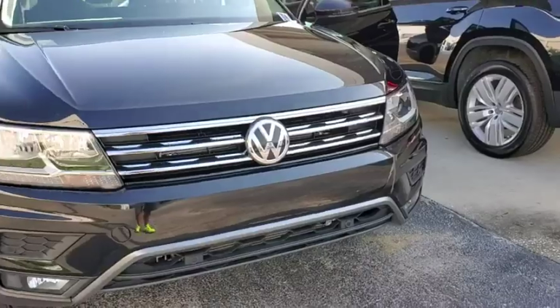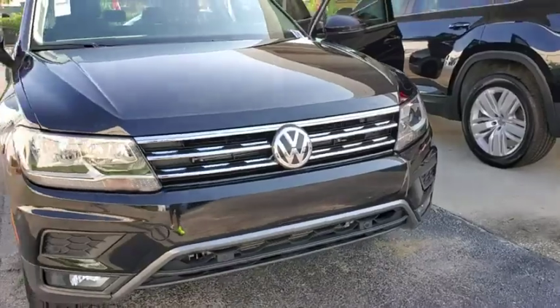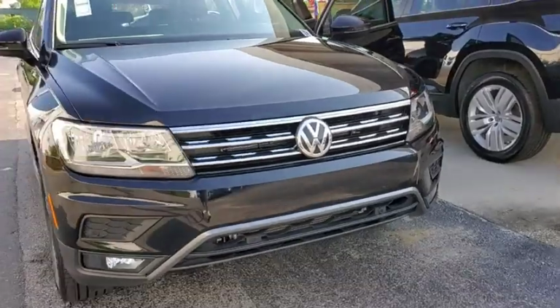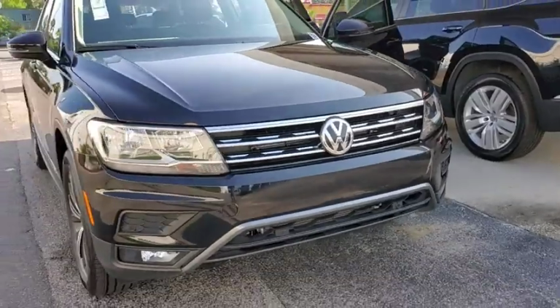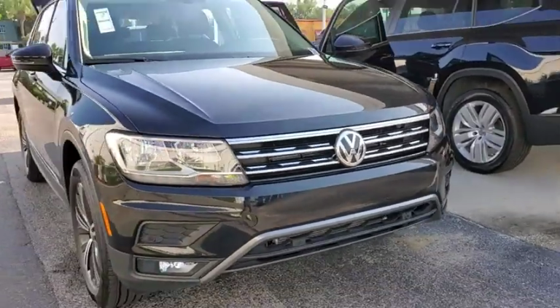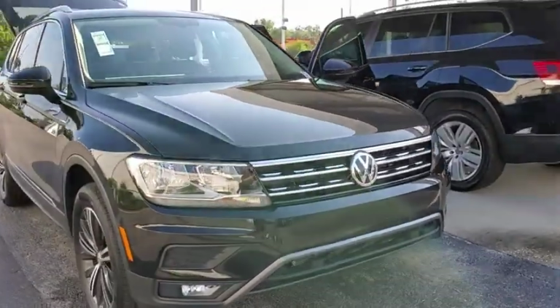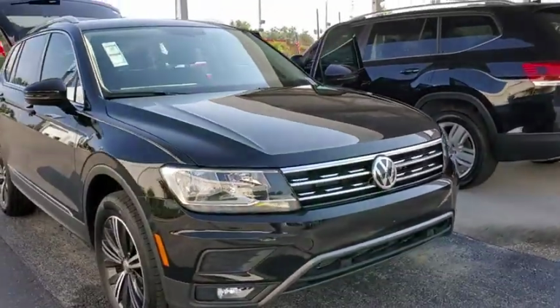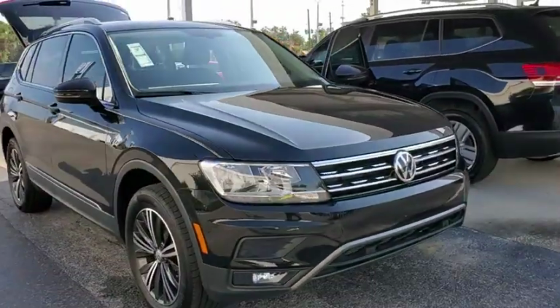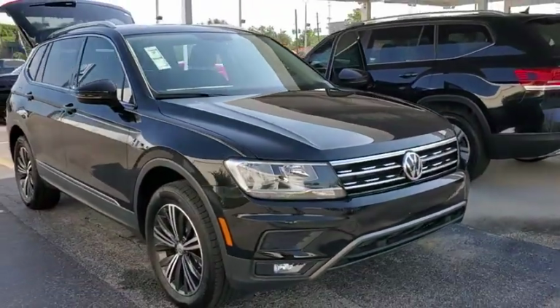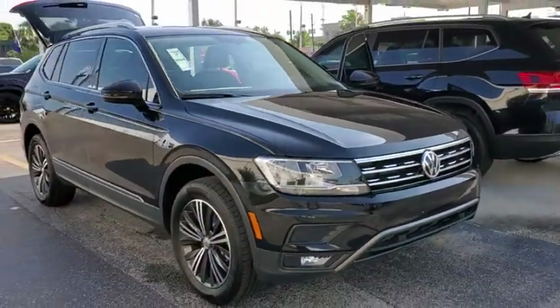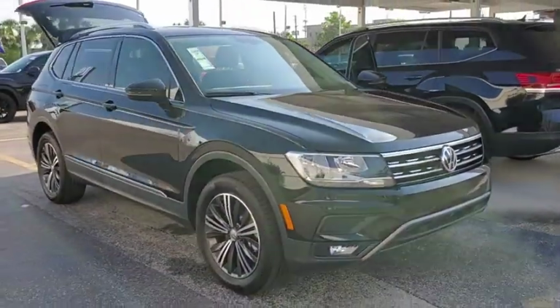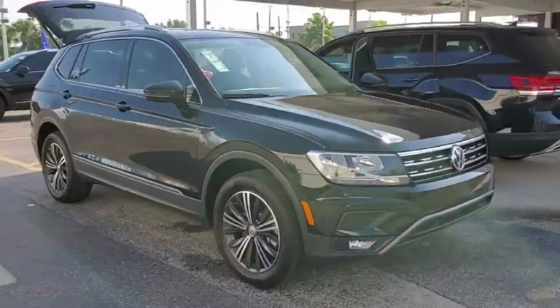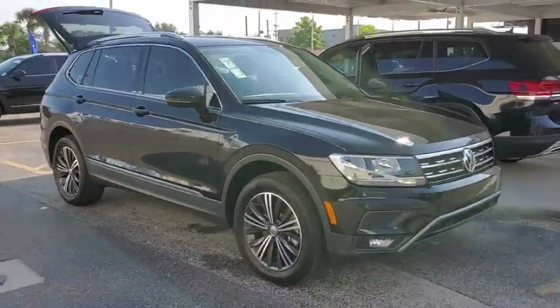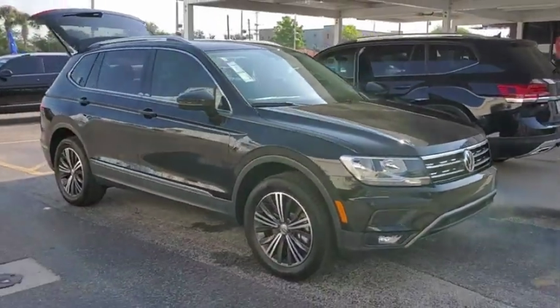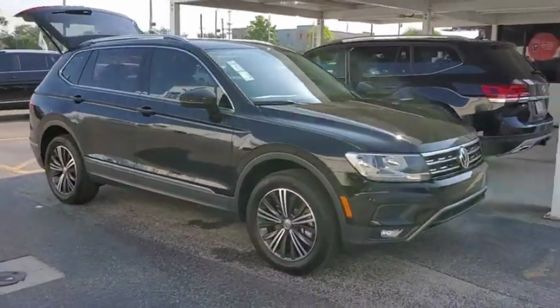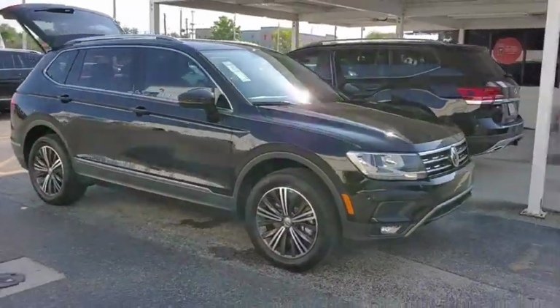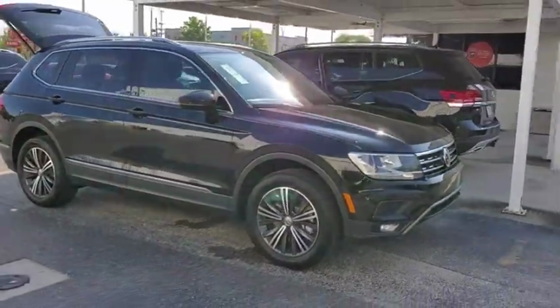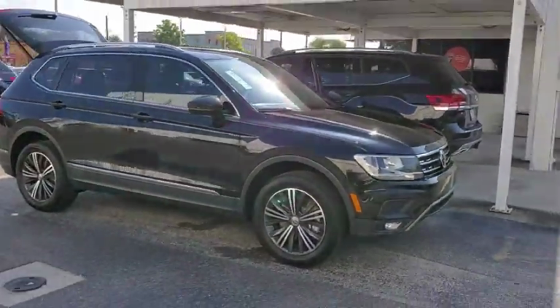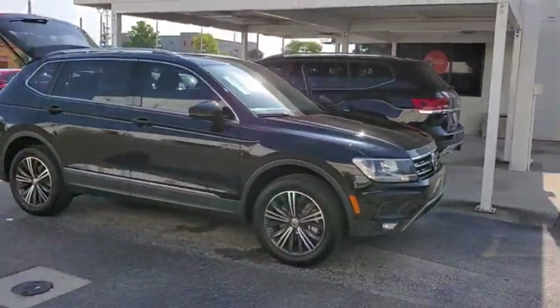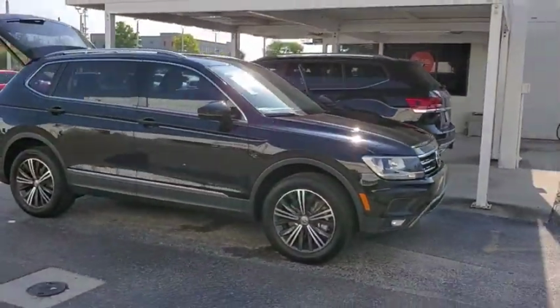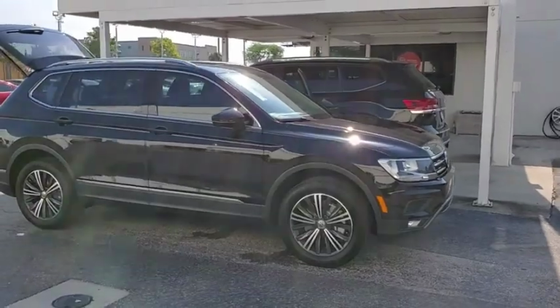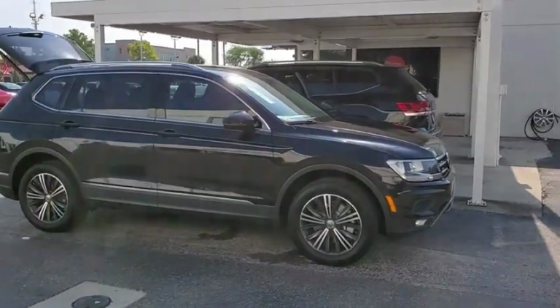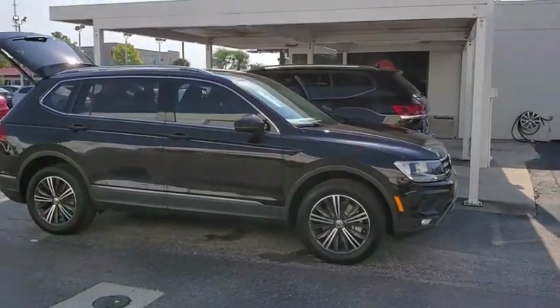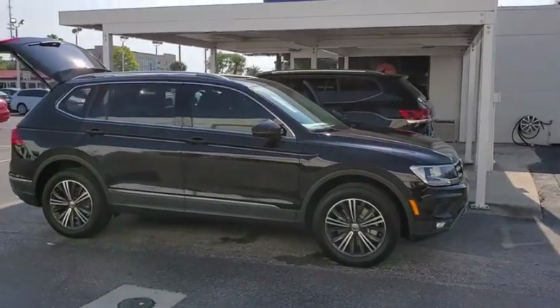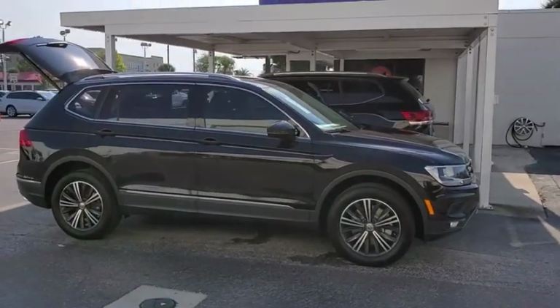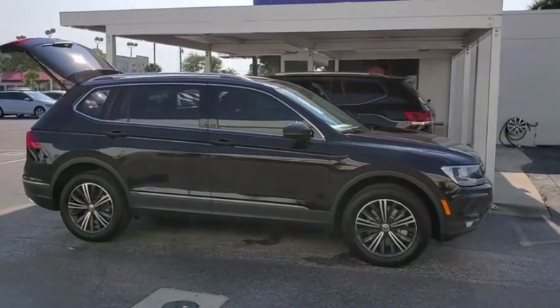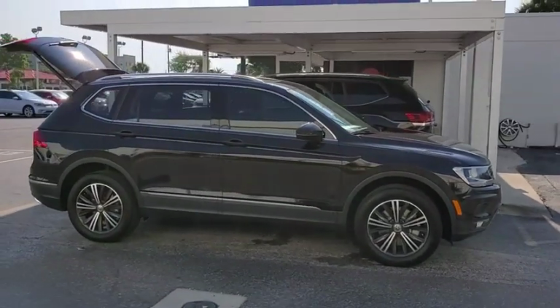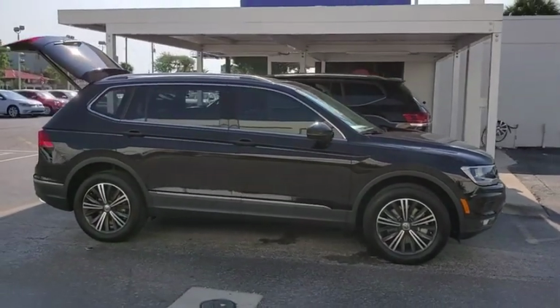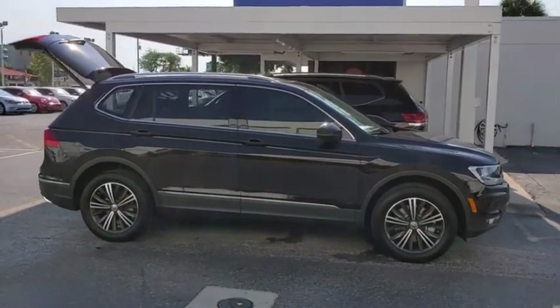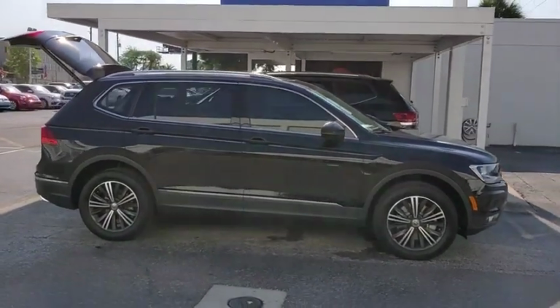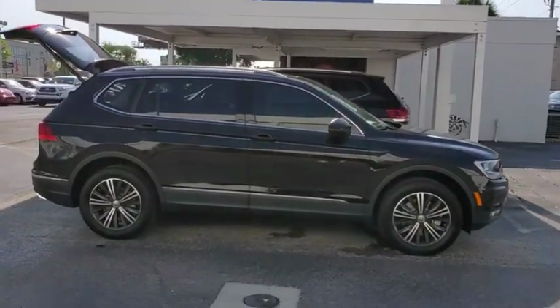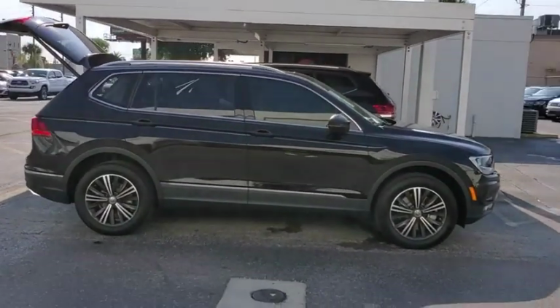Stop by and take a look at the 2019 Volkswagen Tiguan. With the Volkswagen Tiguan, it's good to be turbo — turbo with class.